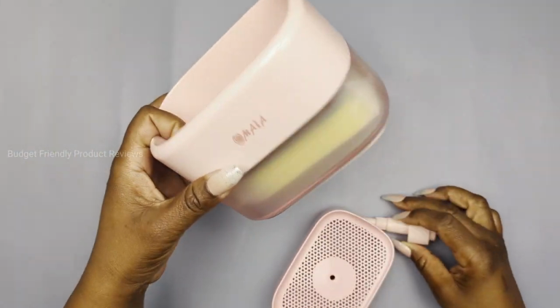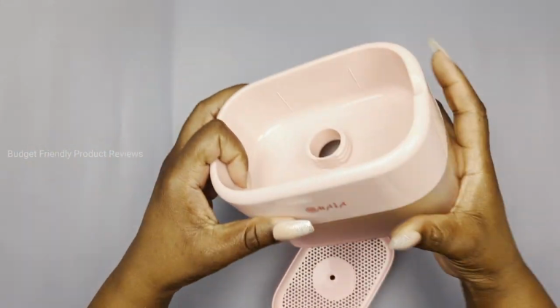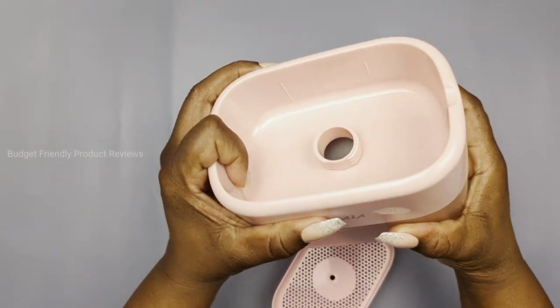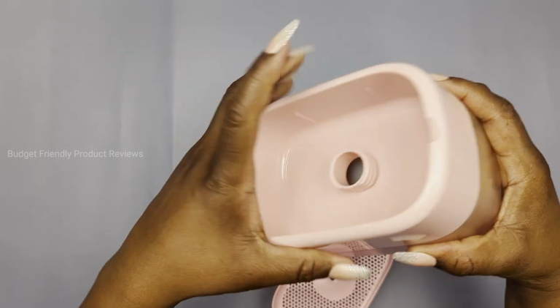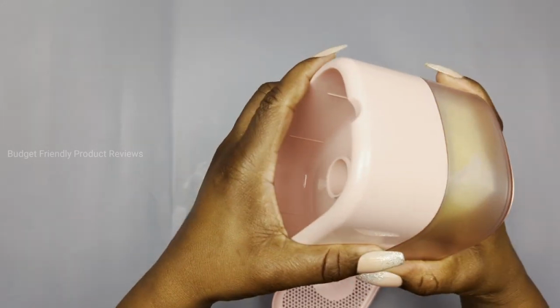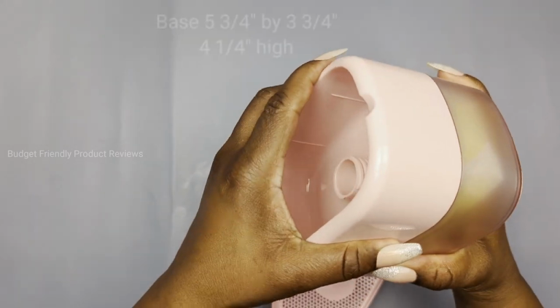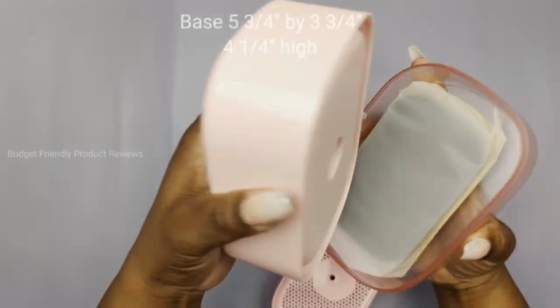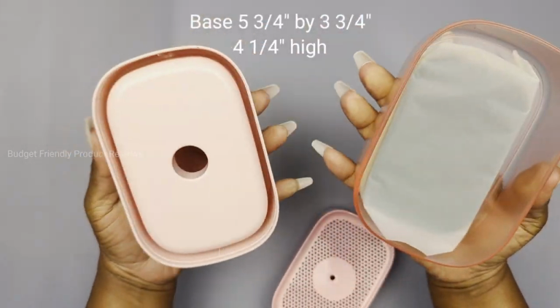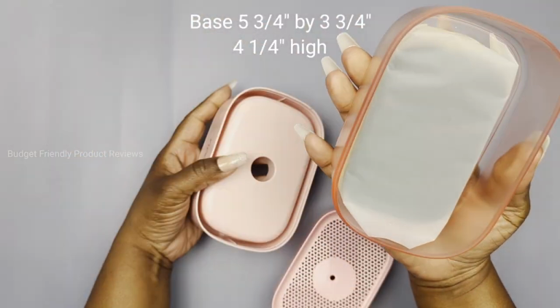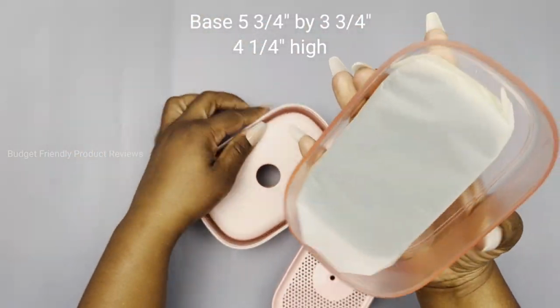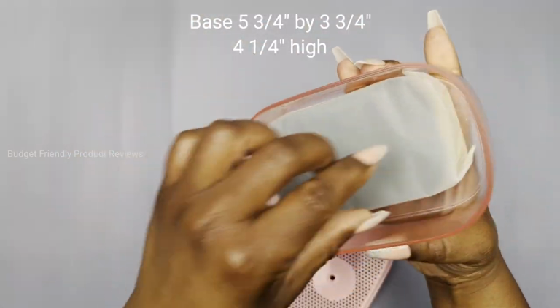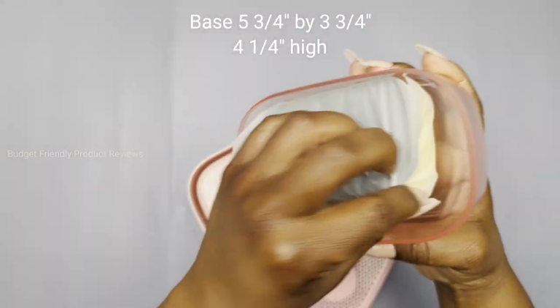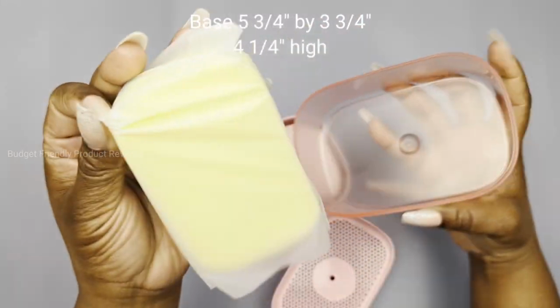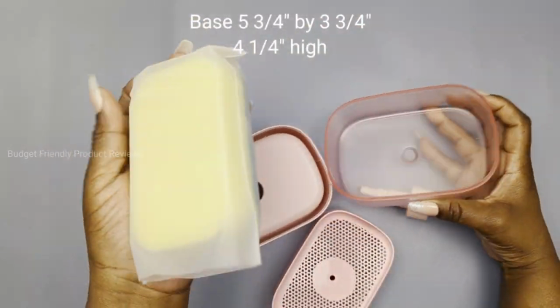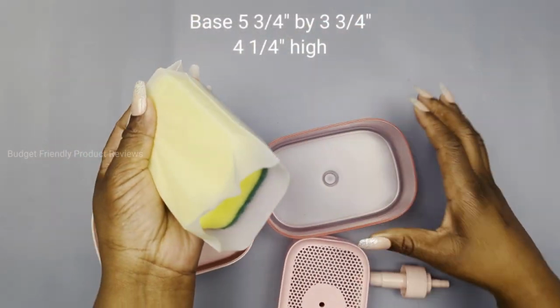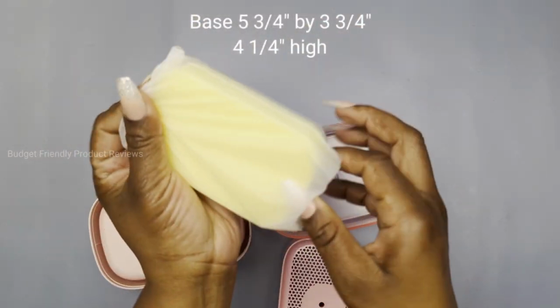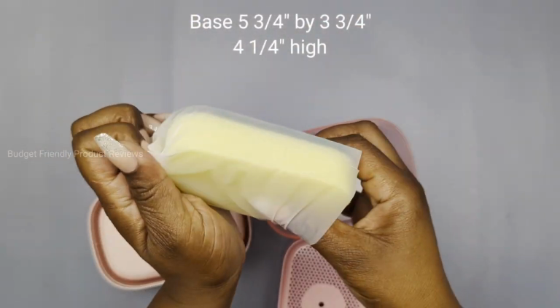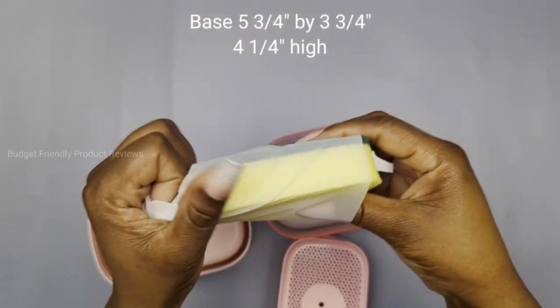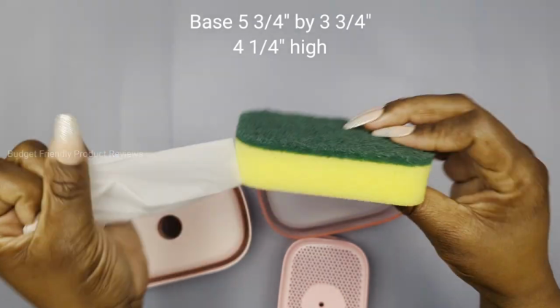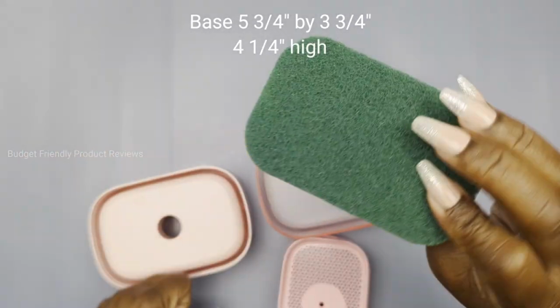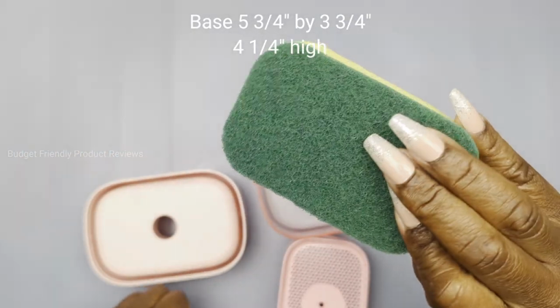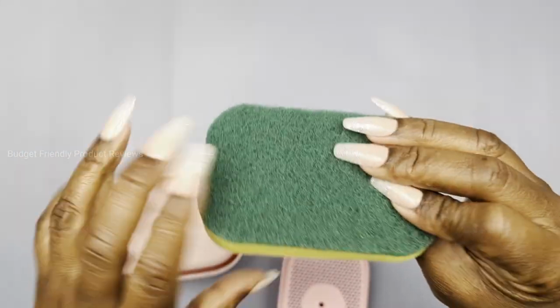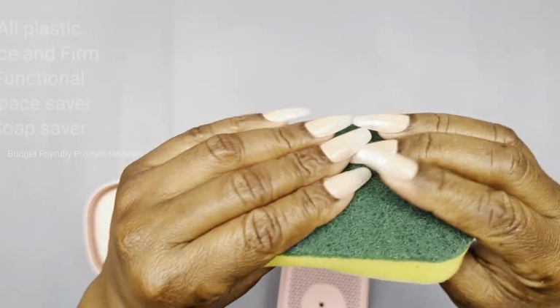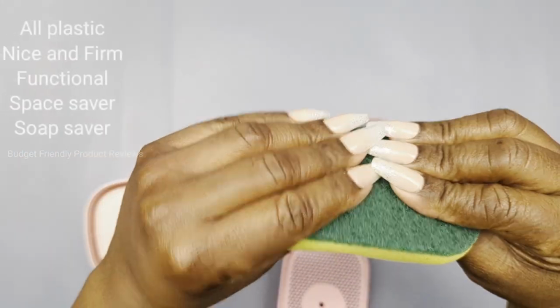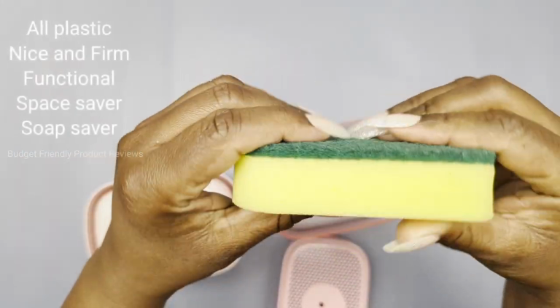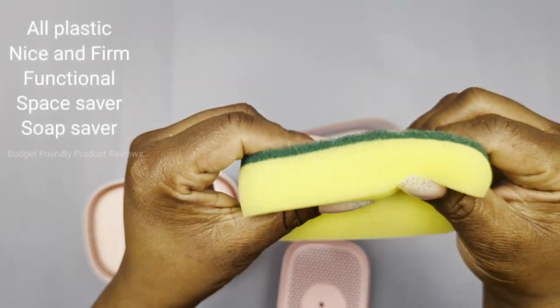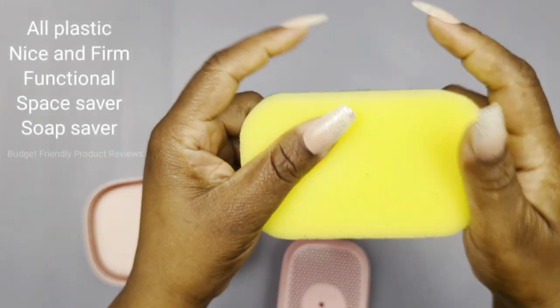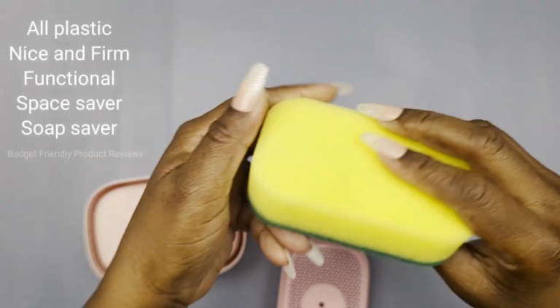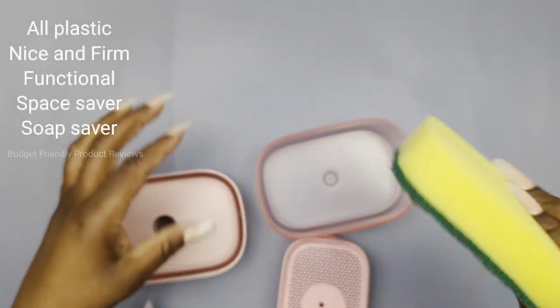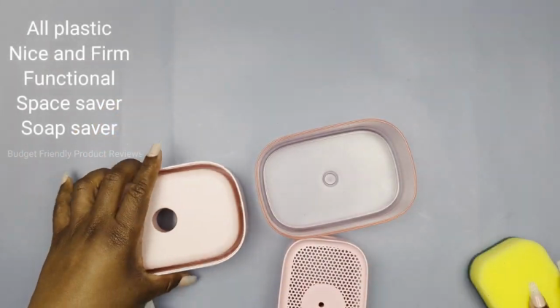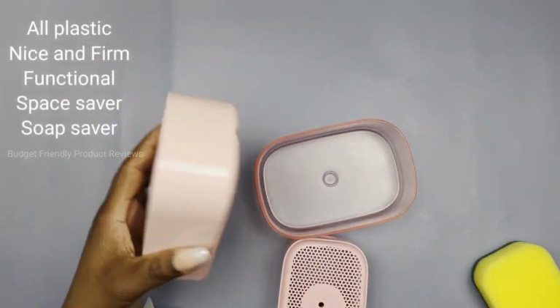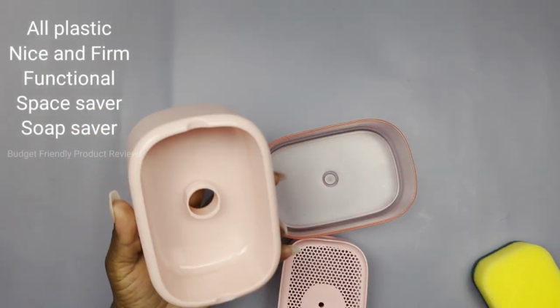The overall size is five and three quarters by three and three quarters on the top, and it's four and a quarter inches high. Here's our sponge — it's nice and durable. I've been using it for two weeks now and it's not showing too much signs of use.